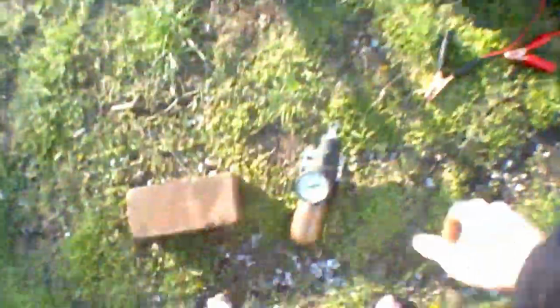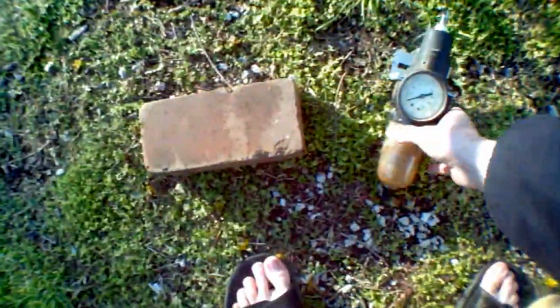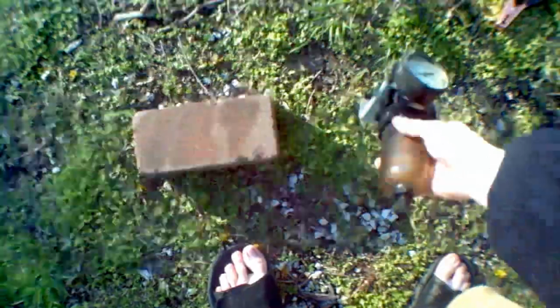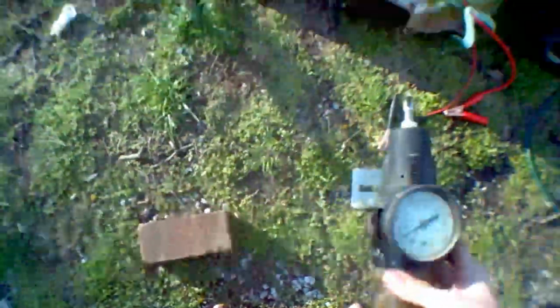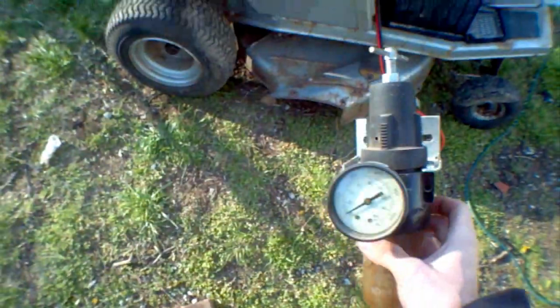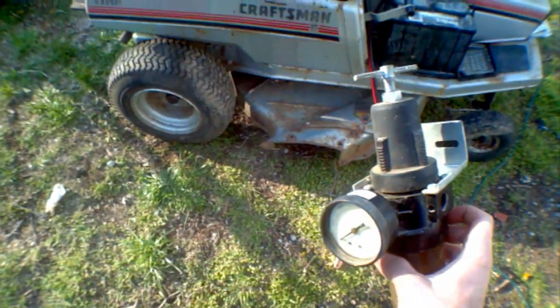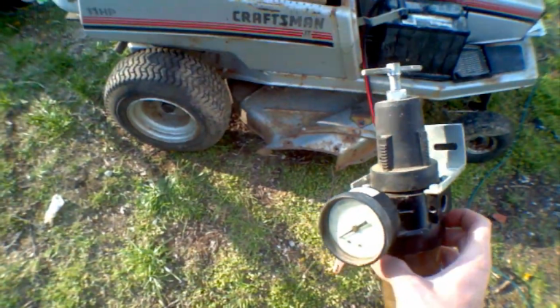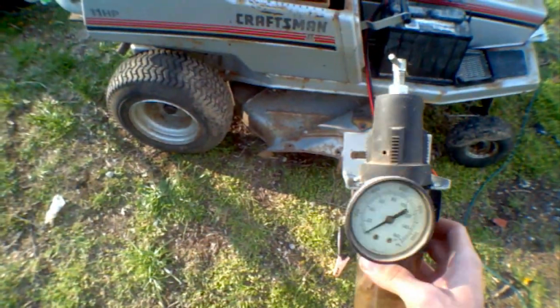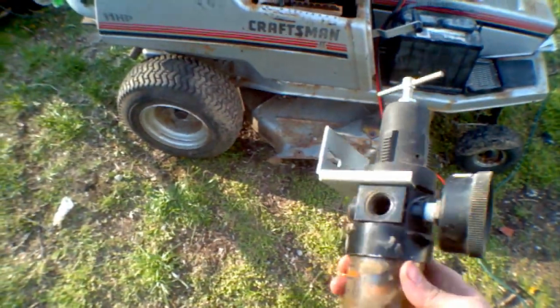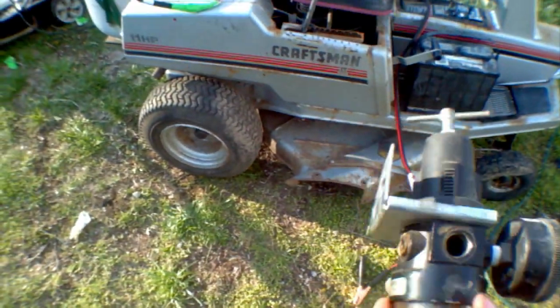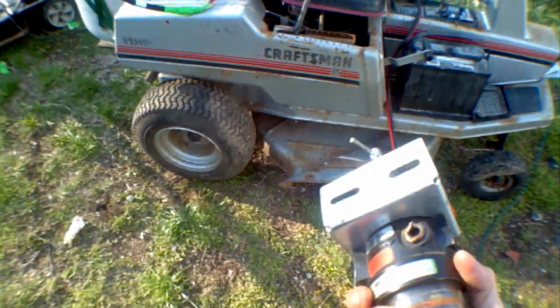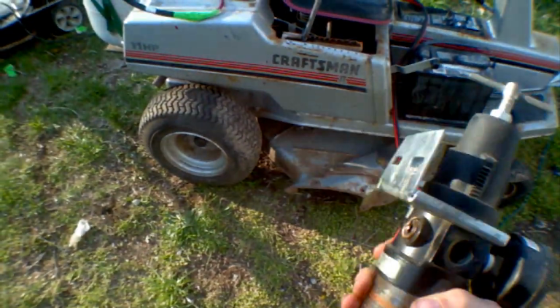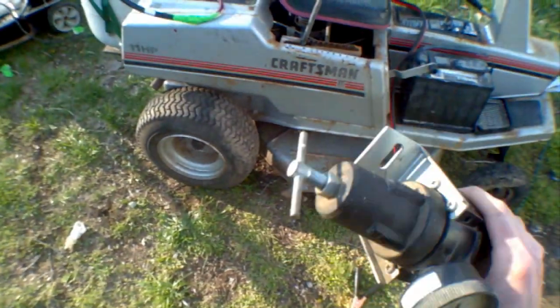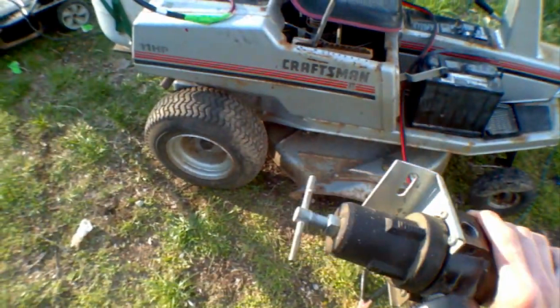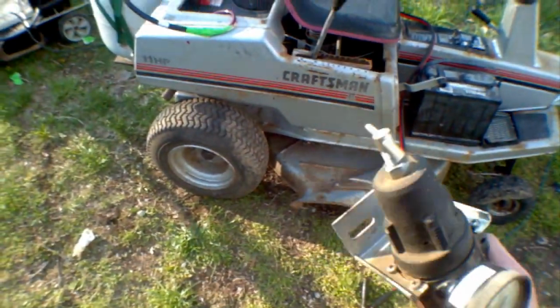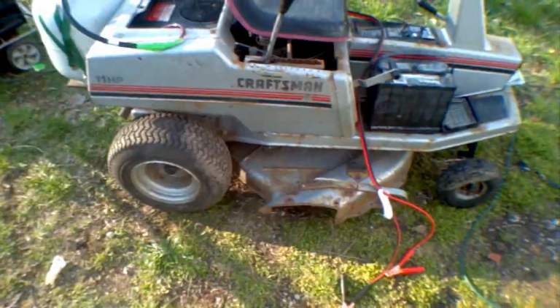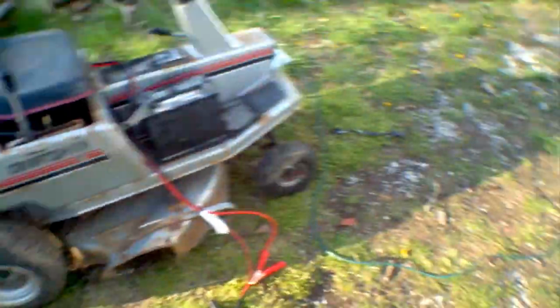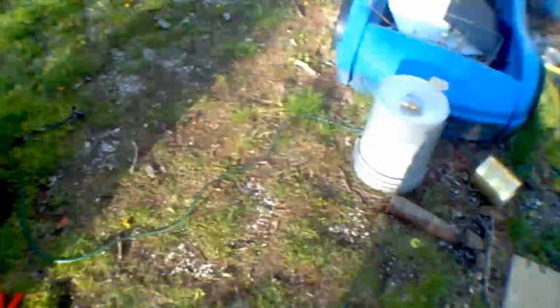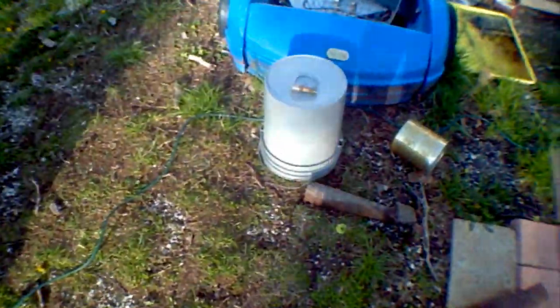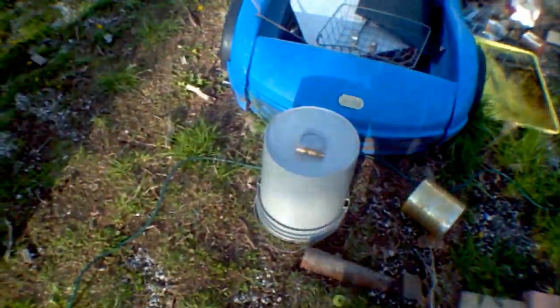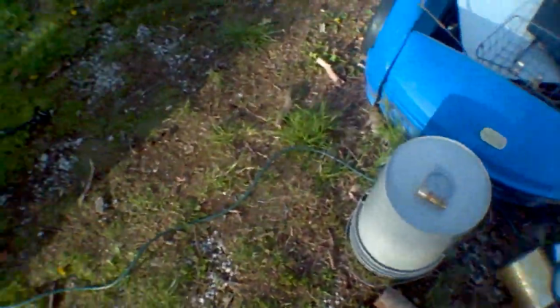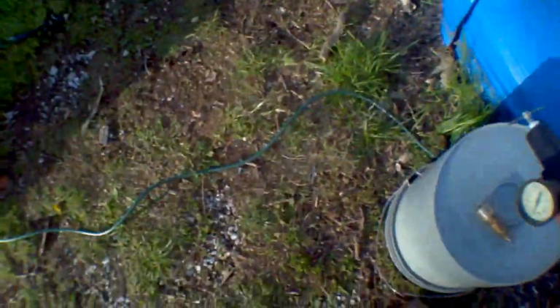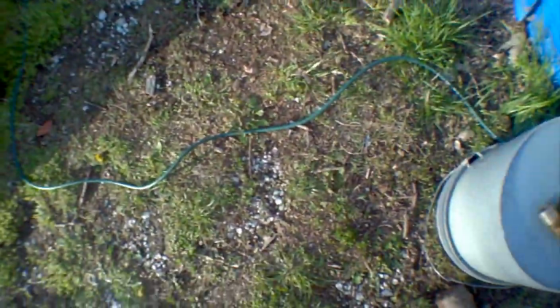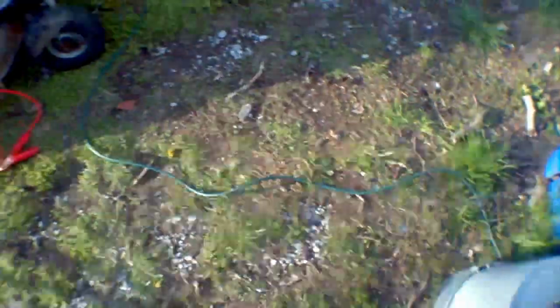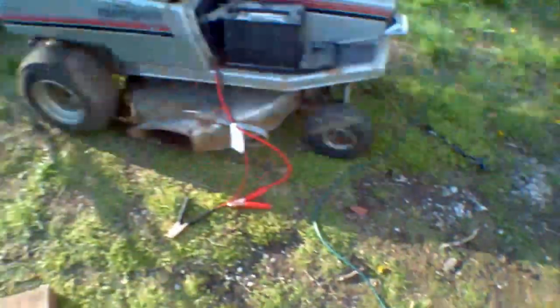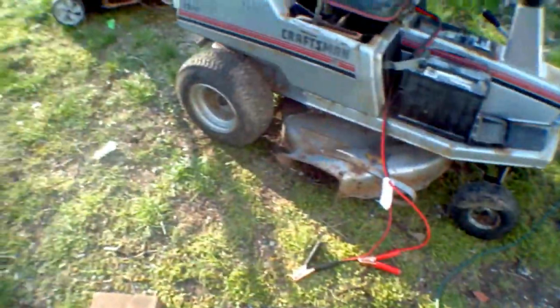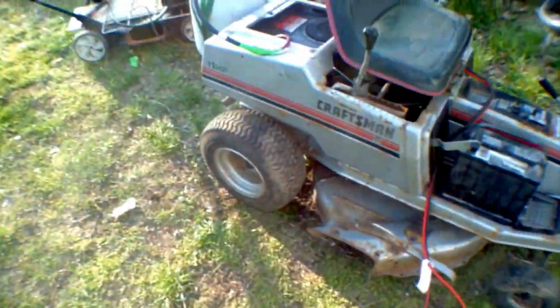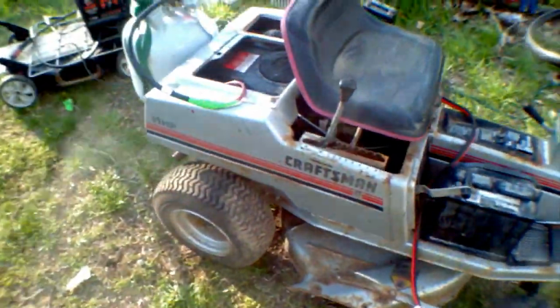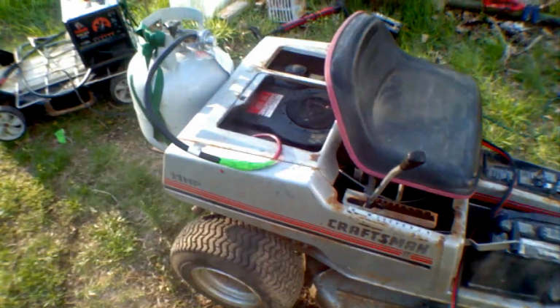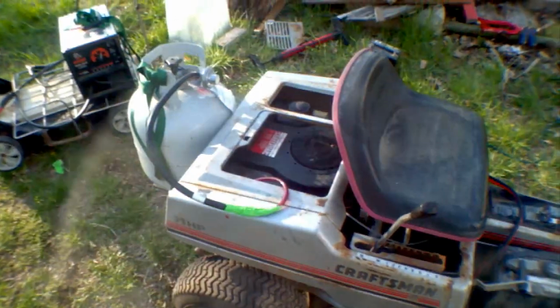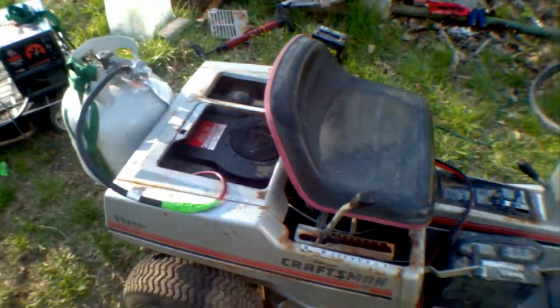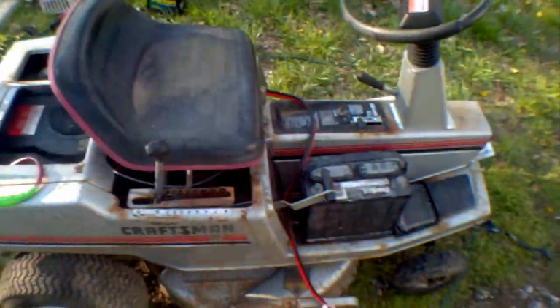I plan on putting a regulator onto it later so I can hopefully get rid of my problems with fuel mixture. But as for right now, I think I'll be able to mow the lawn with it, maybe at least a little bit just to test it out.